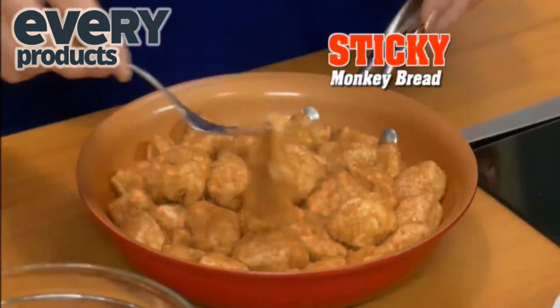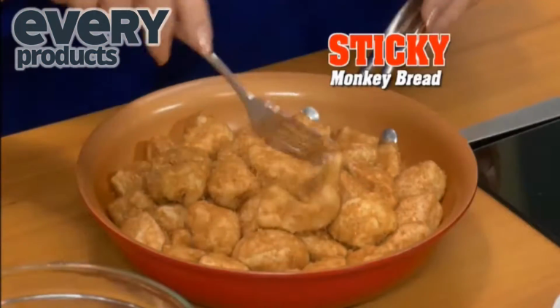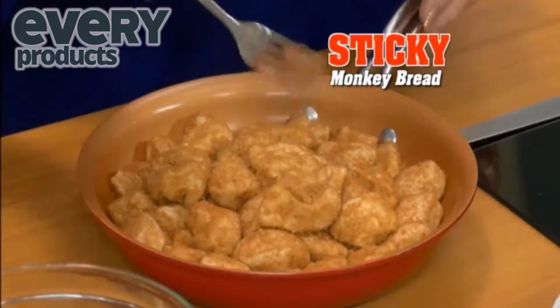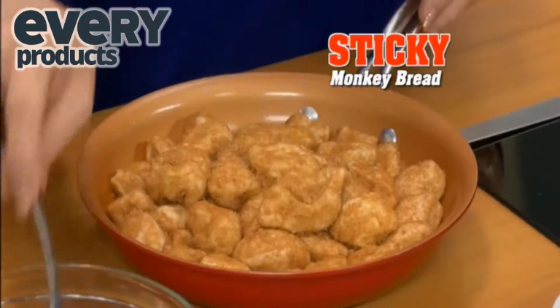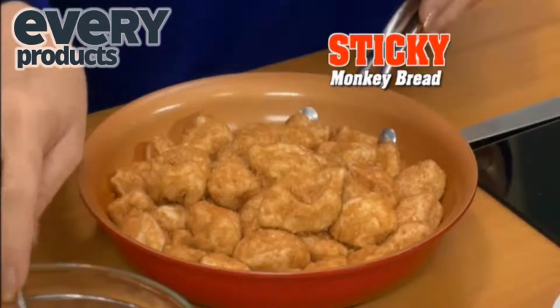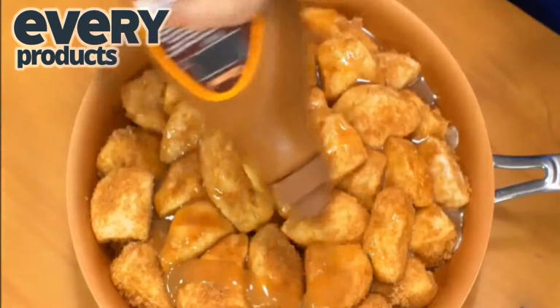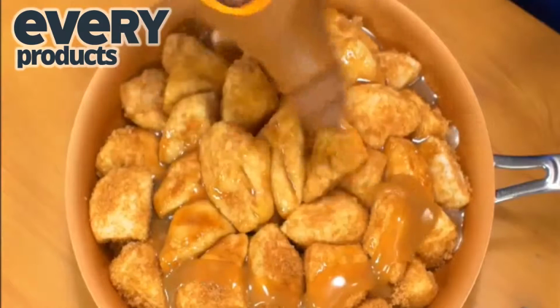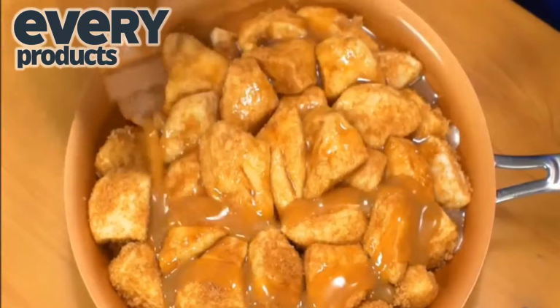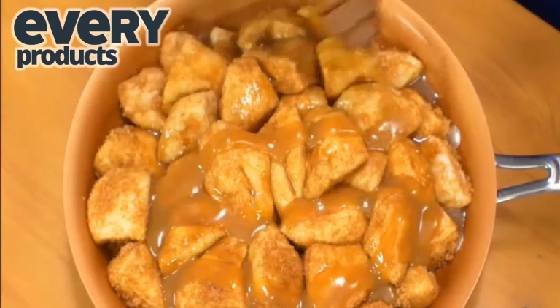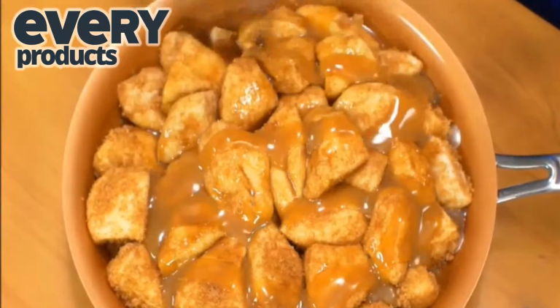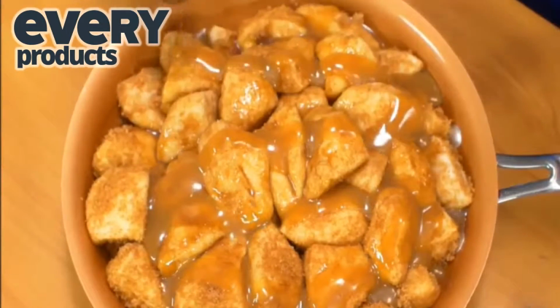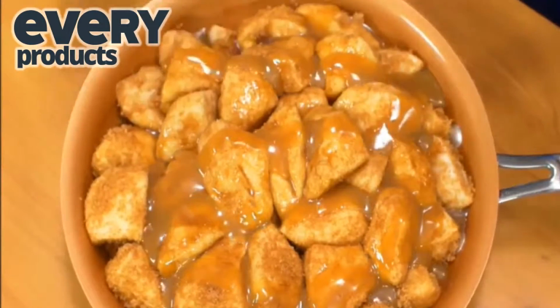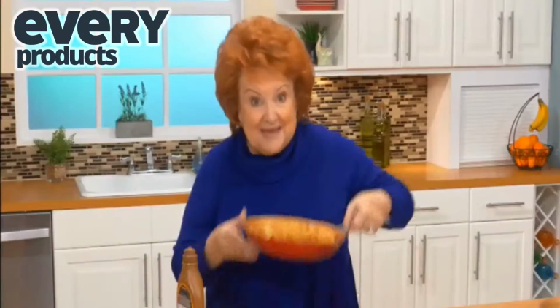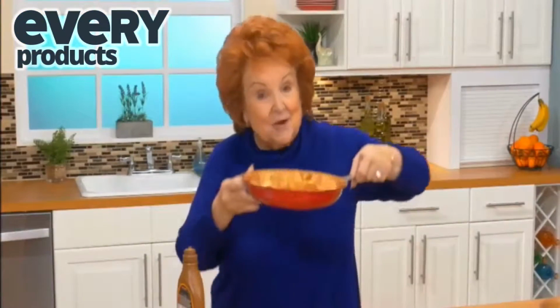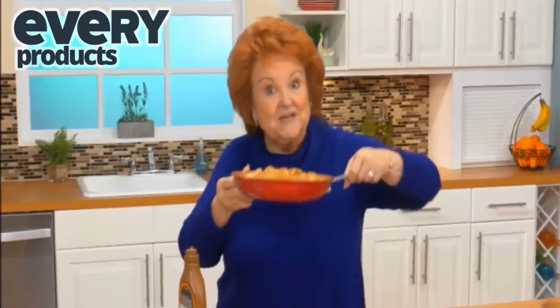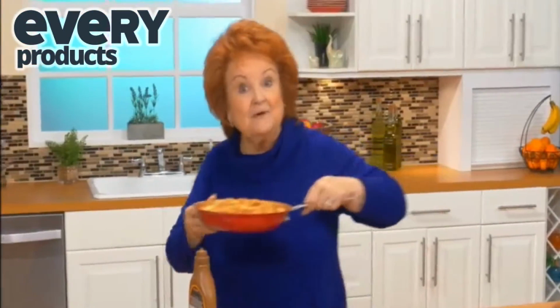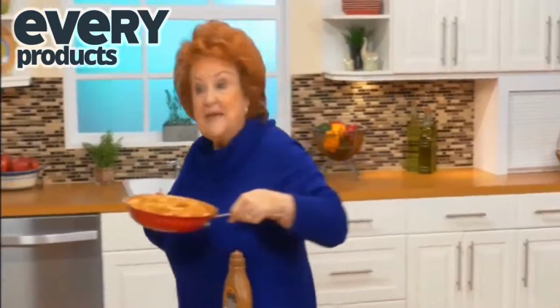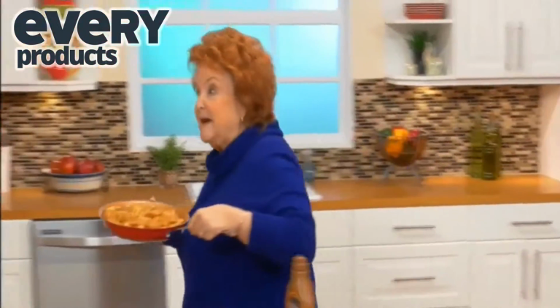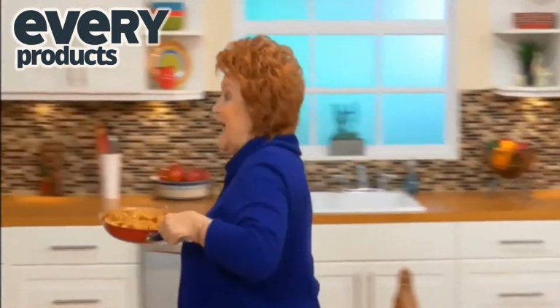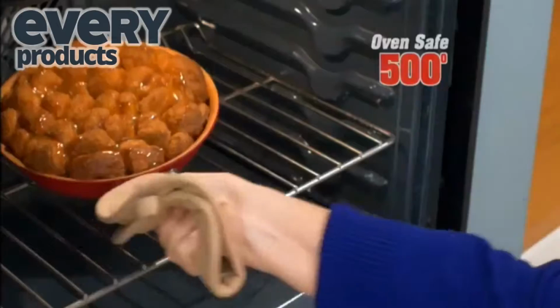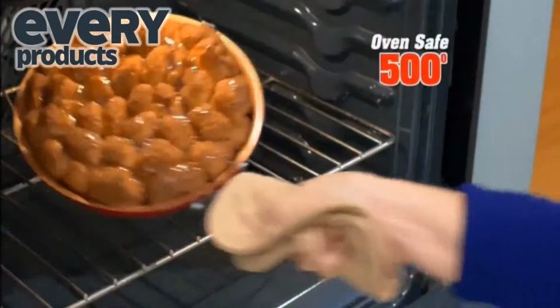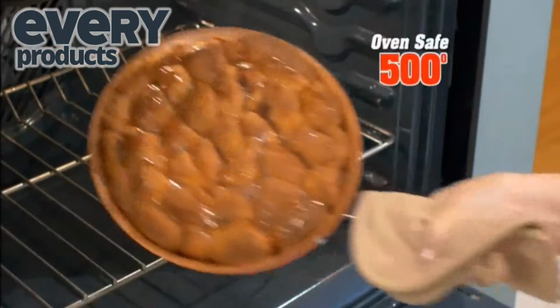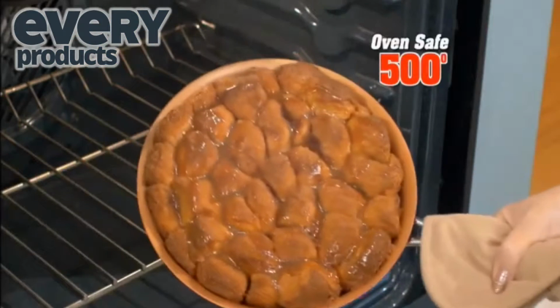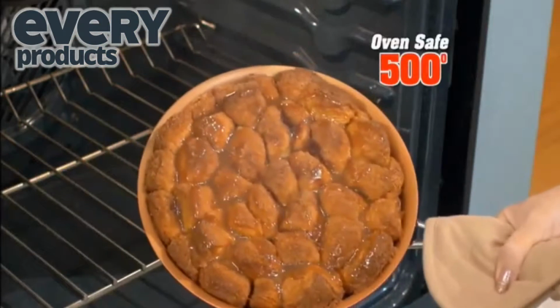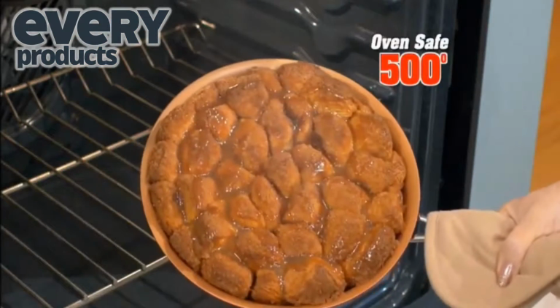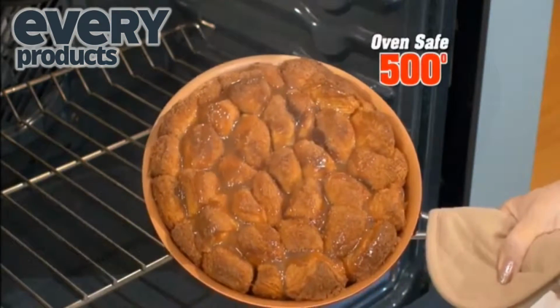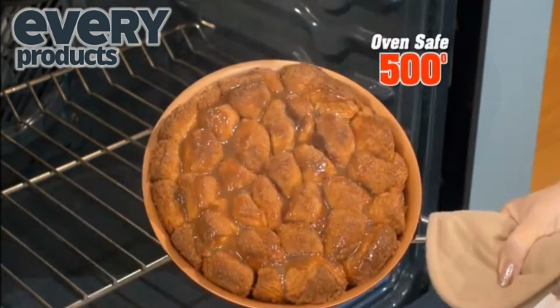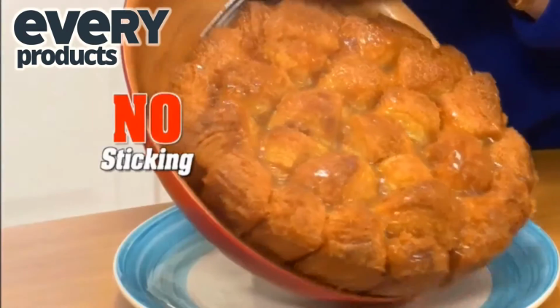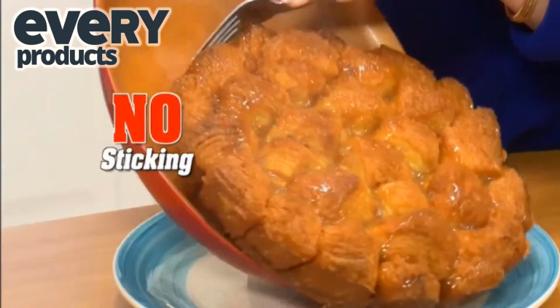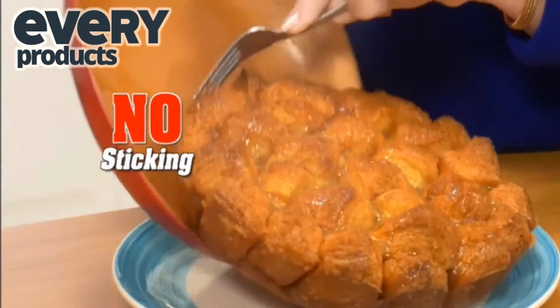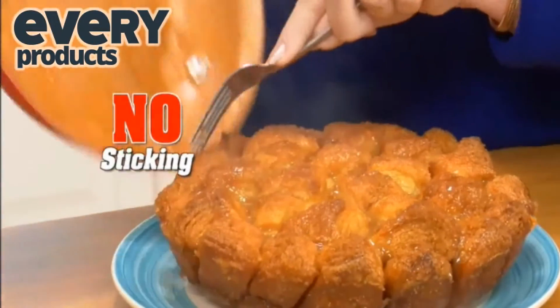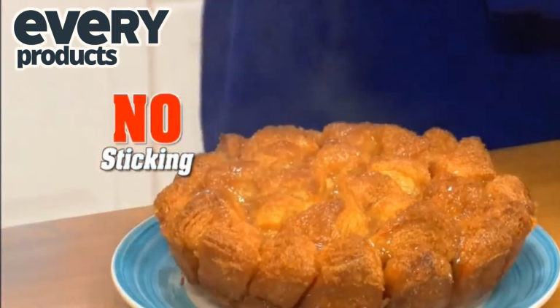Look — biscuits dipped in cinnamon sugar and covered with a sticky caramel glaze. Then bake. Red Copper is a baking pan with a handle. It goes into the oven up to 500 degrees, and everything slides right out.